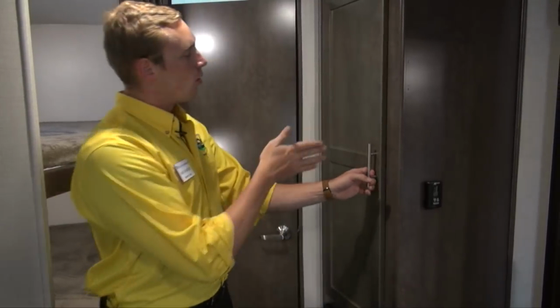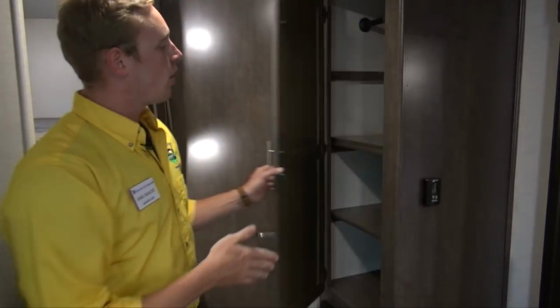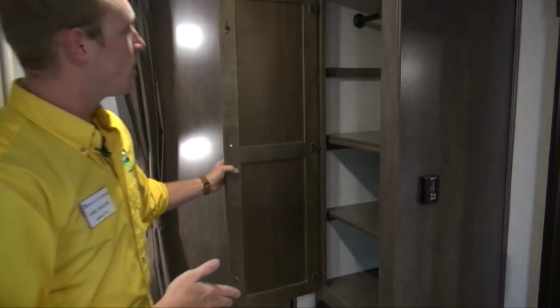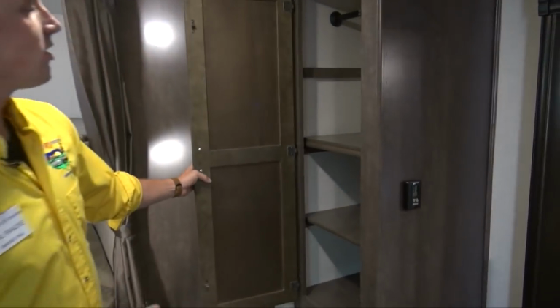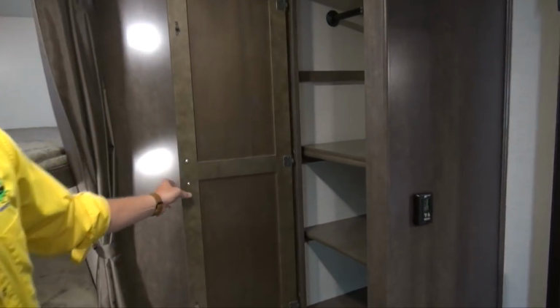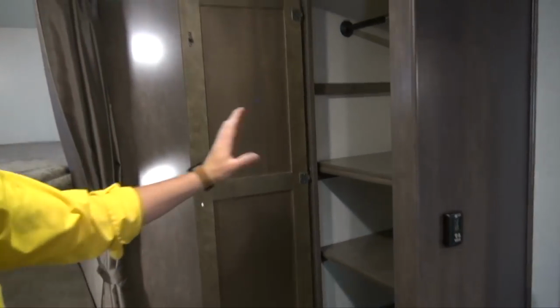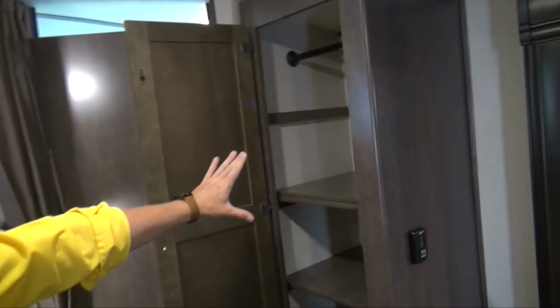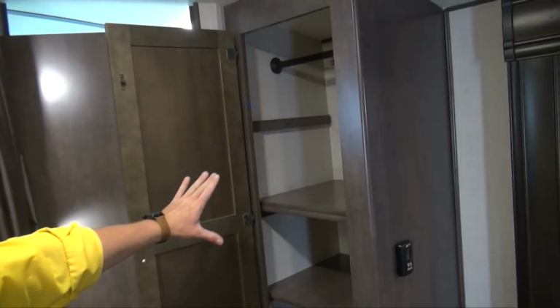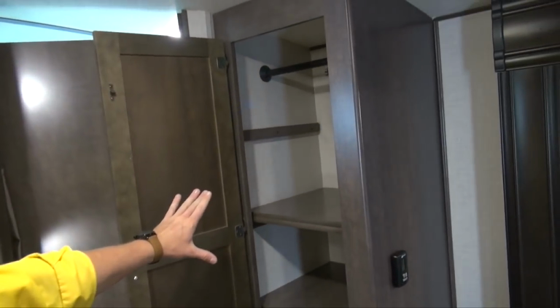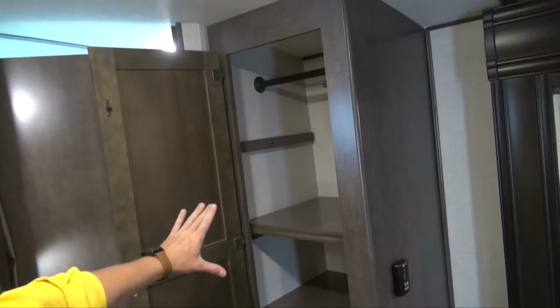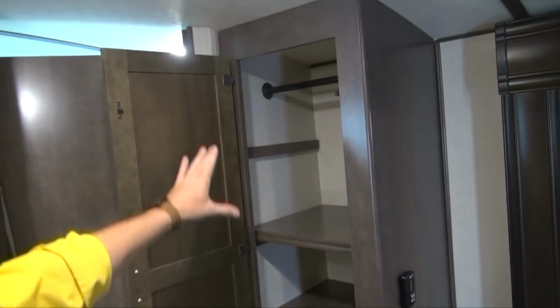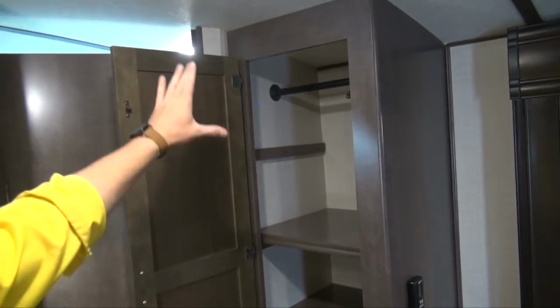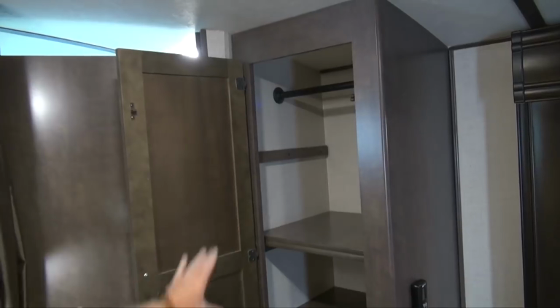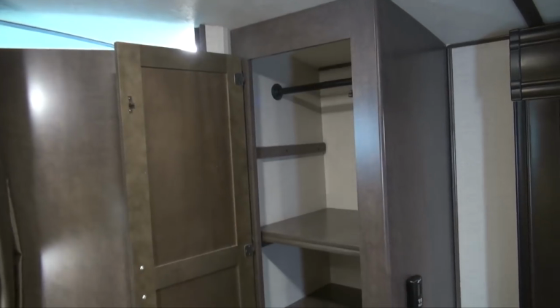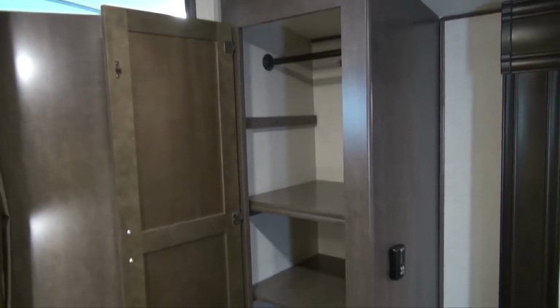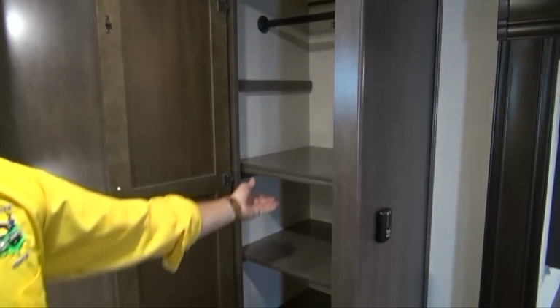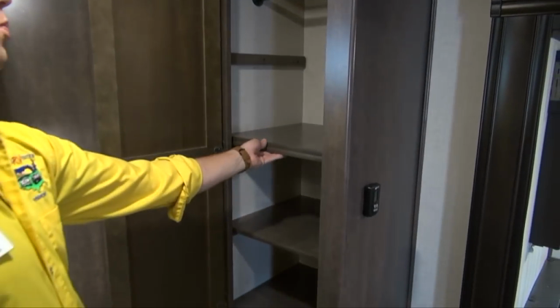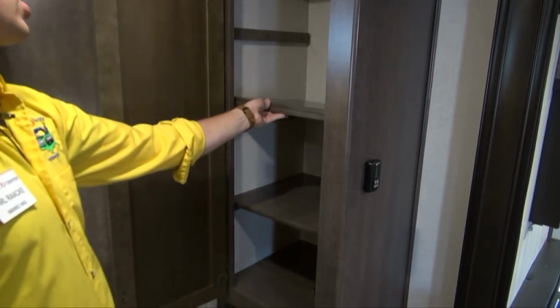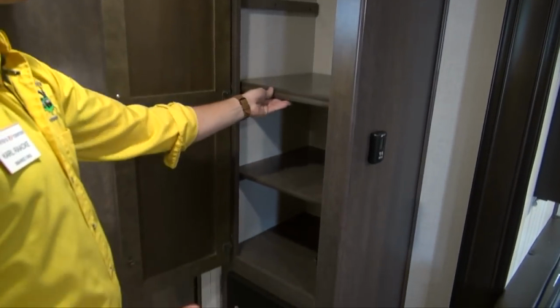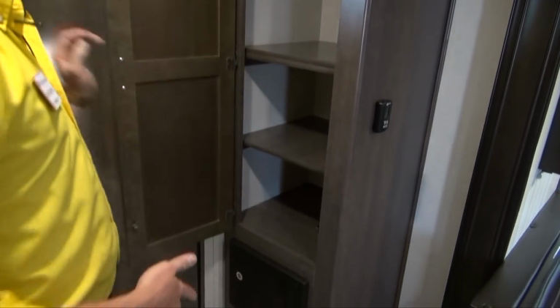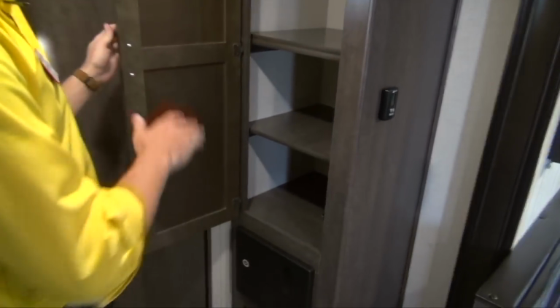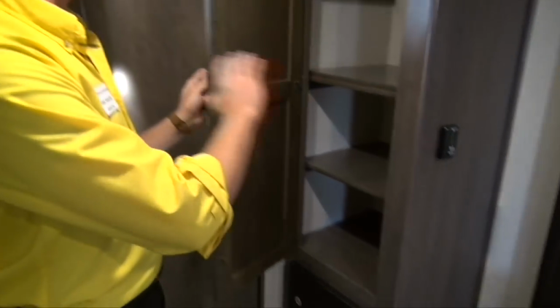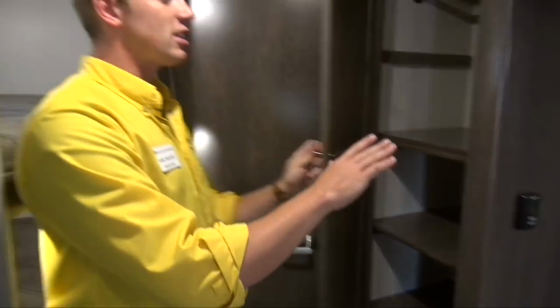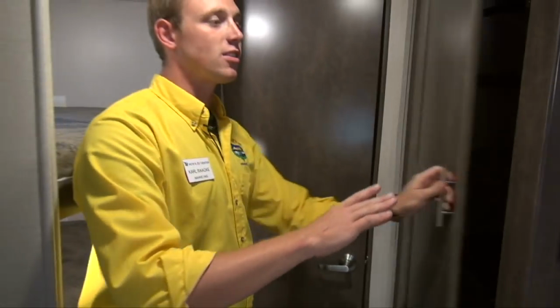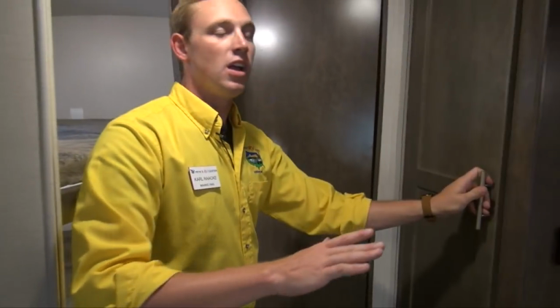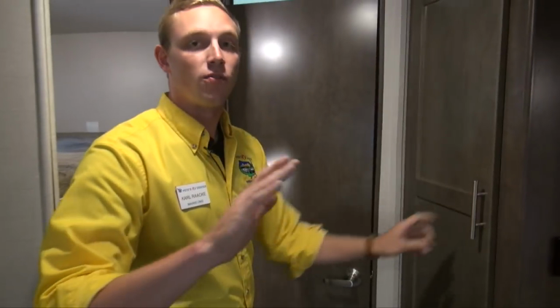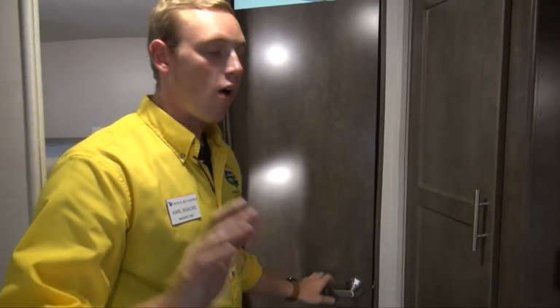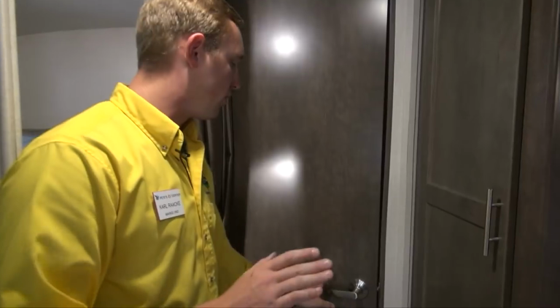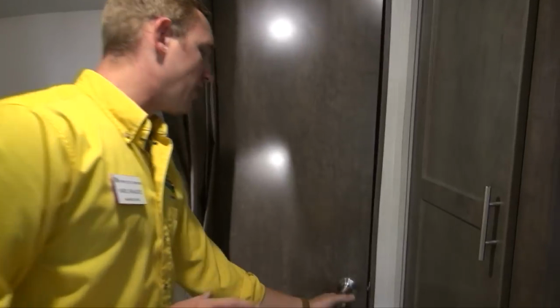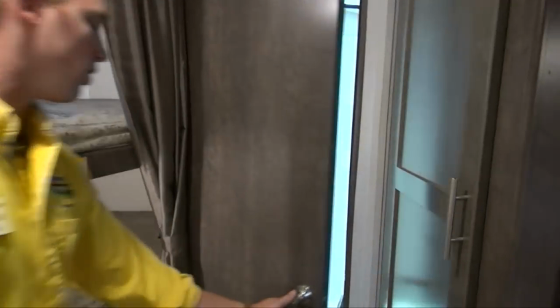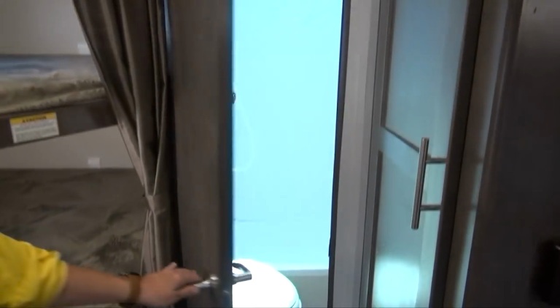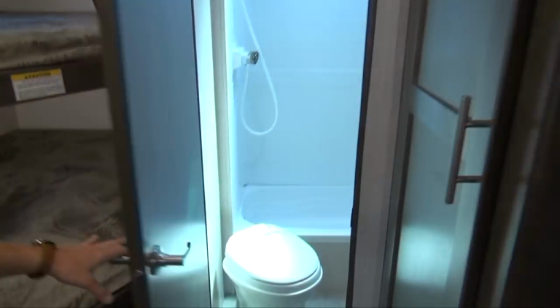Right across from there, kids are going to have plenty of room to stick all of their clothes — they've got this nice big wardrobe with removable shelves in it, so you can really set this up to fit all of your spatial needs.